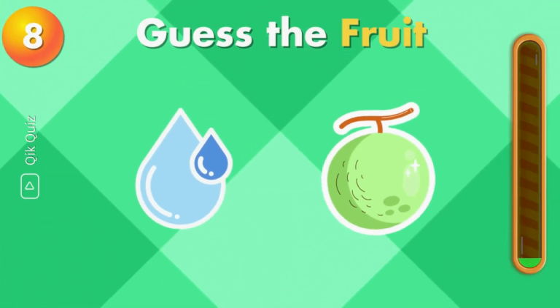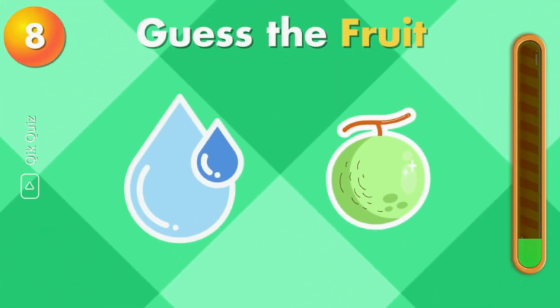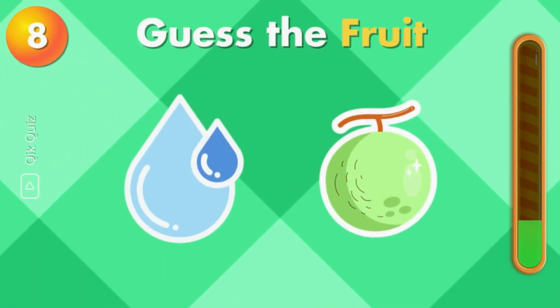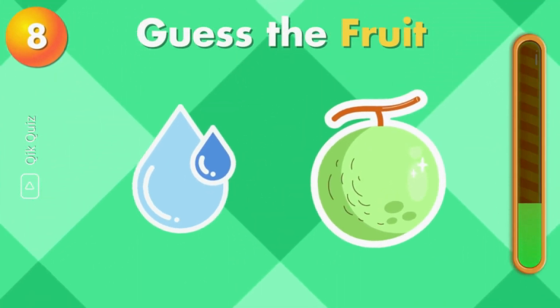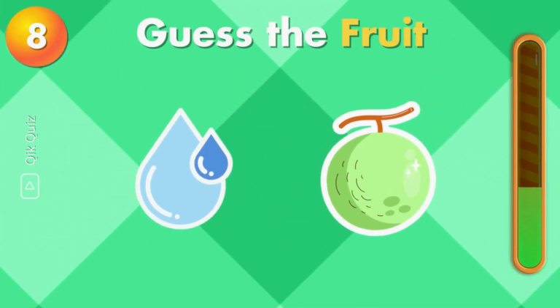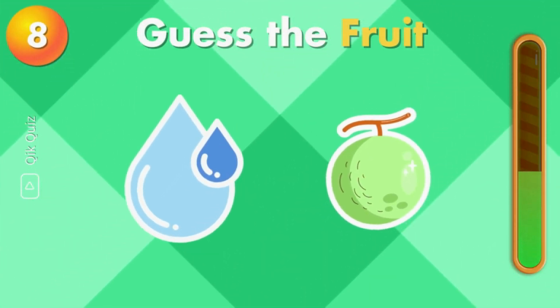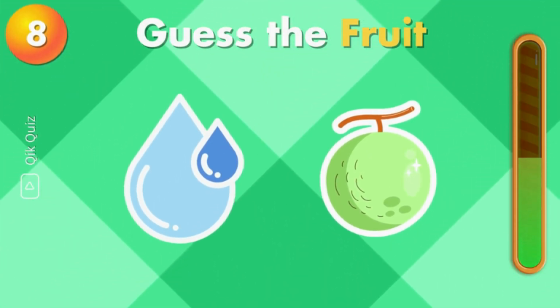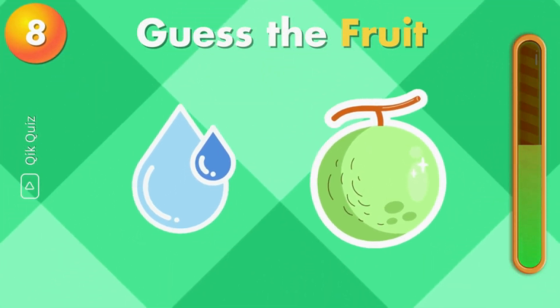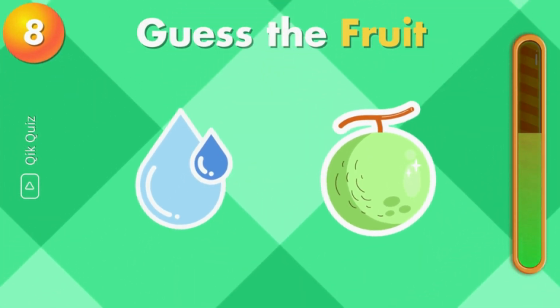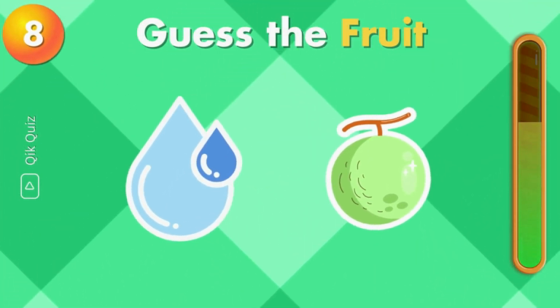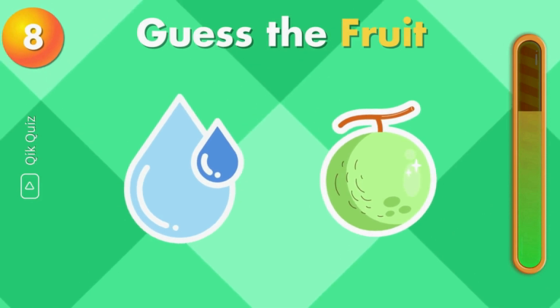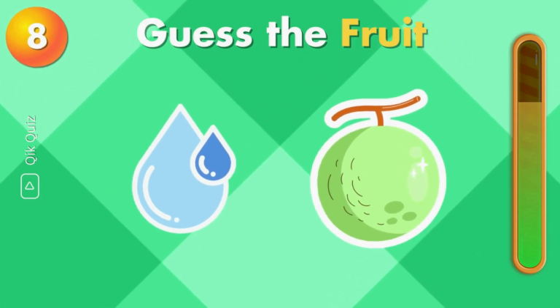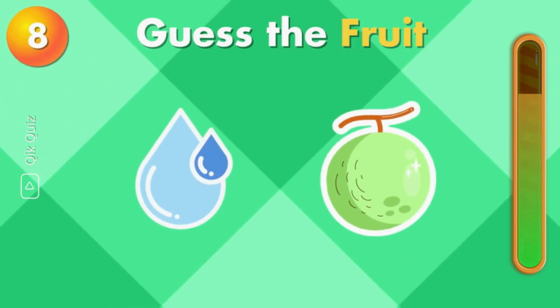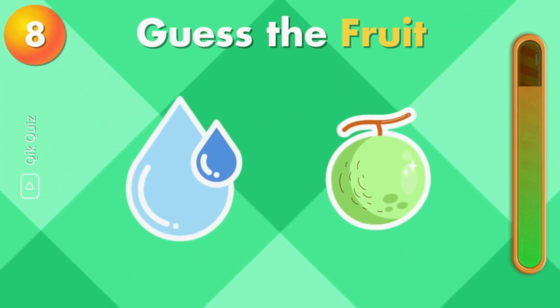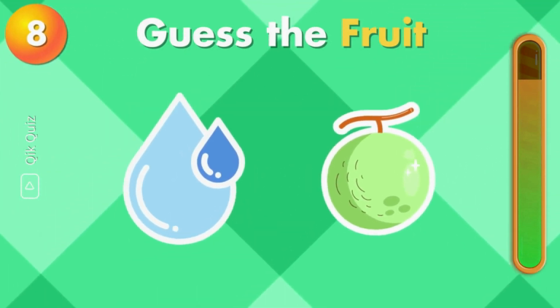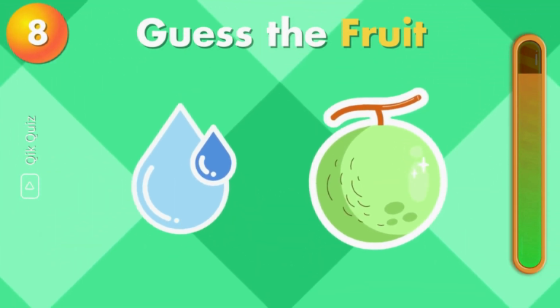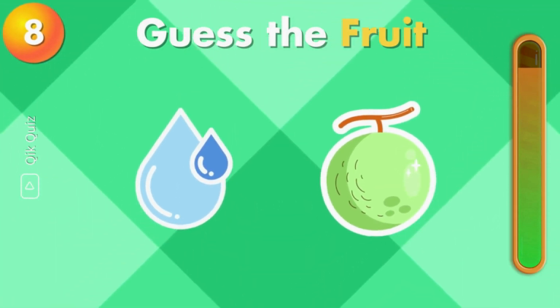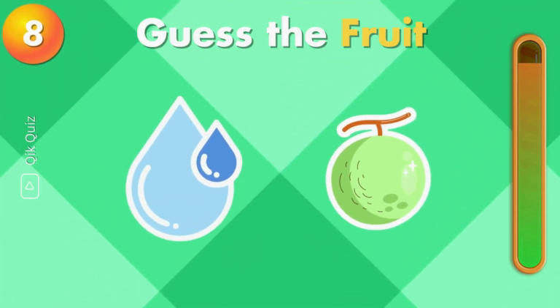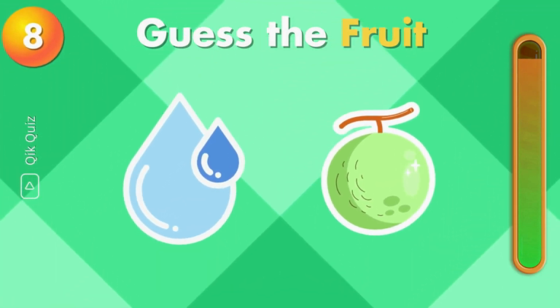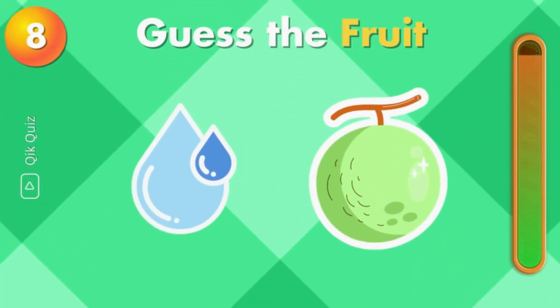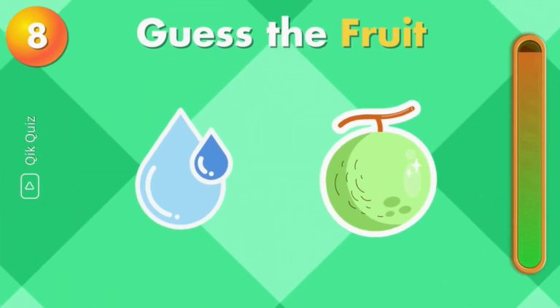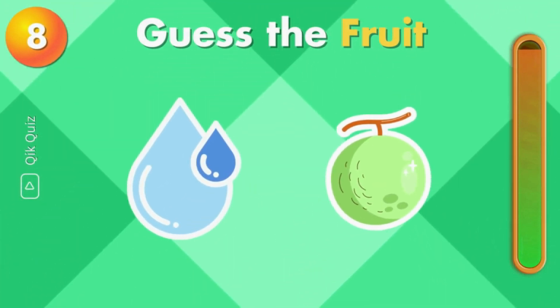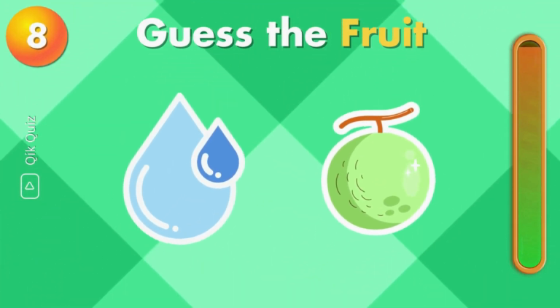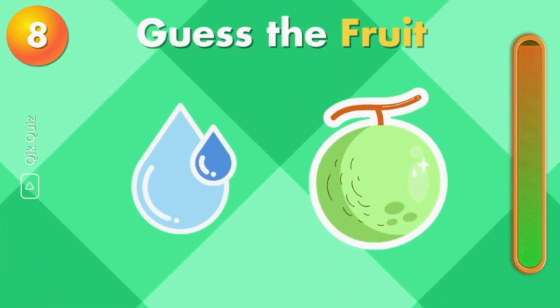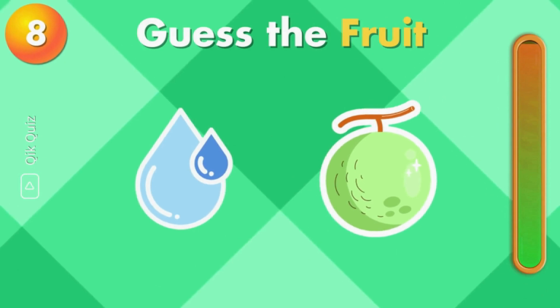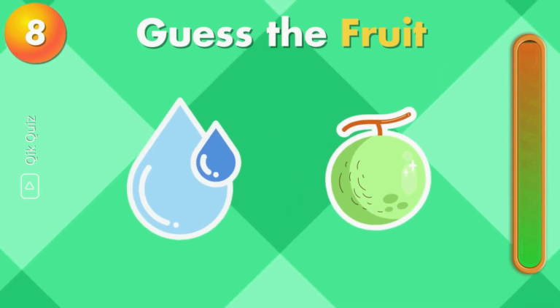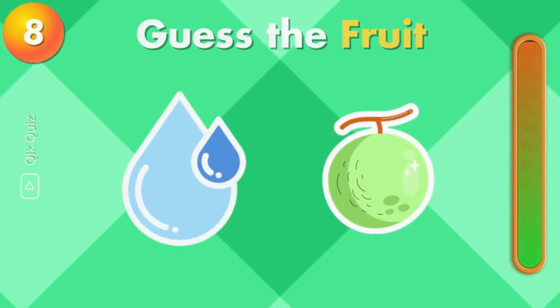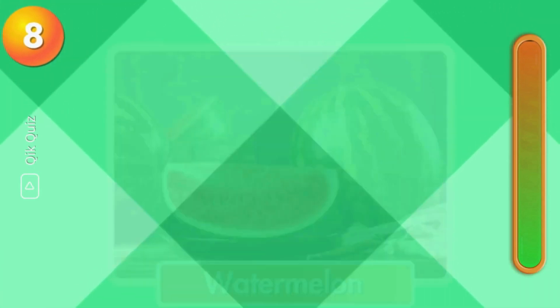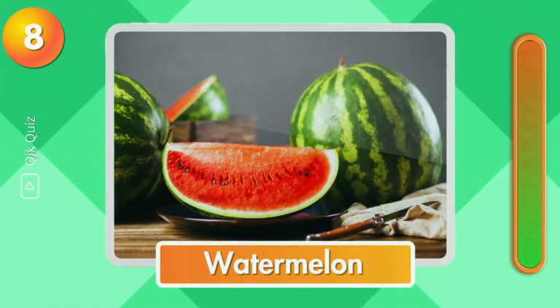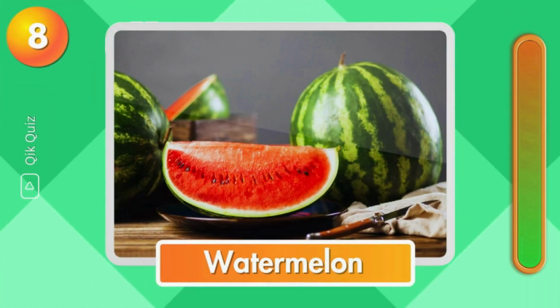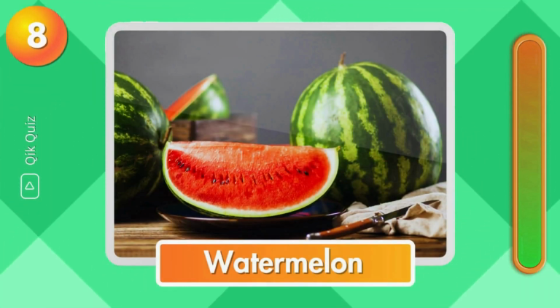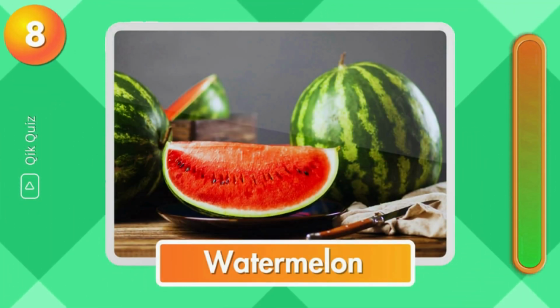Guess the fruit by emoji. It's watermelon.